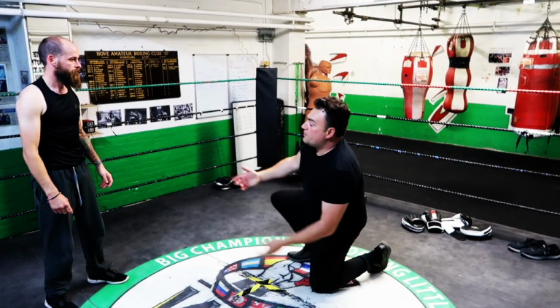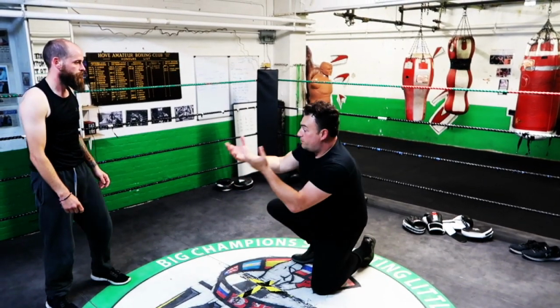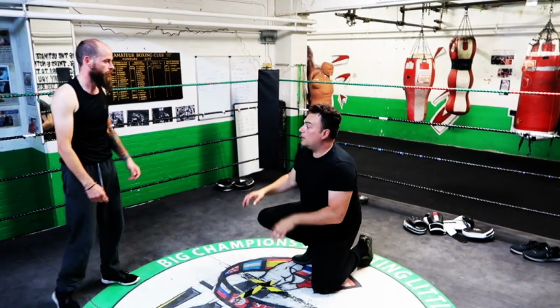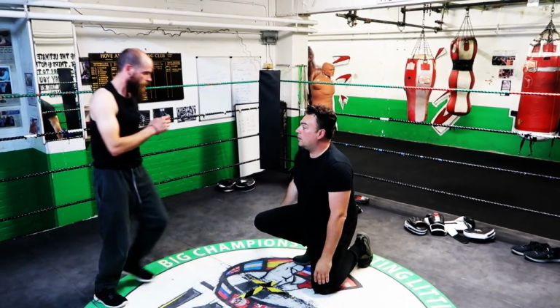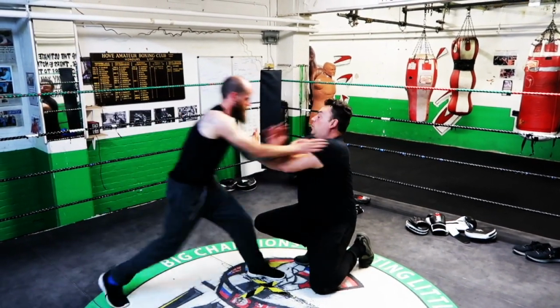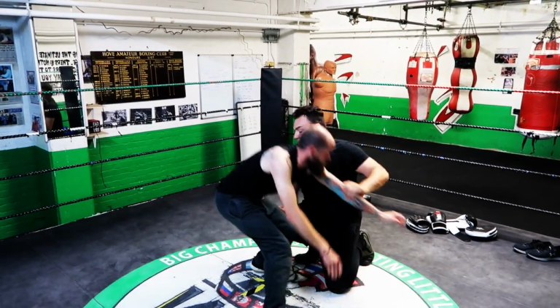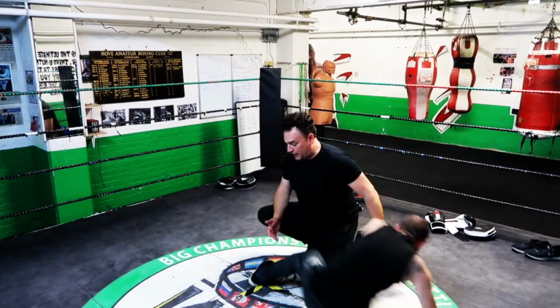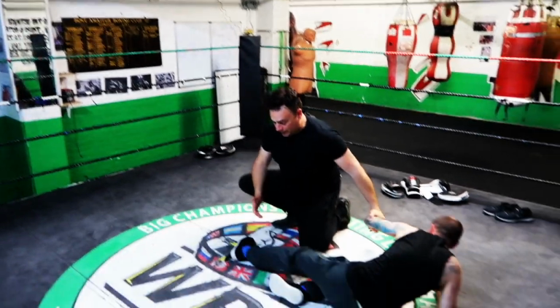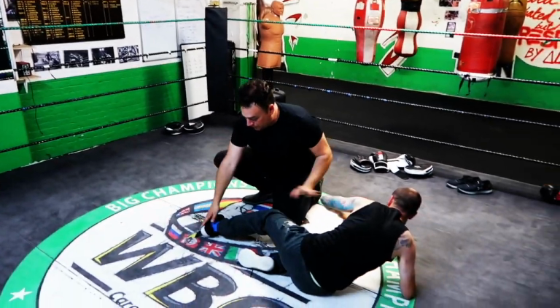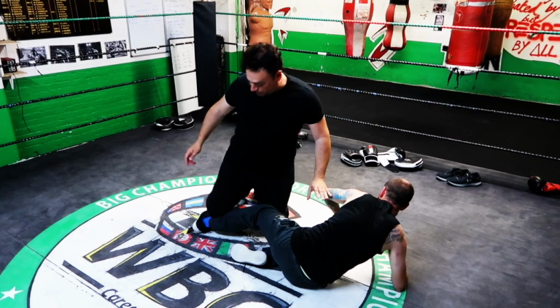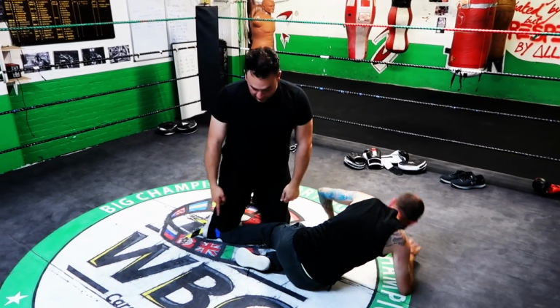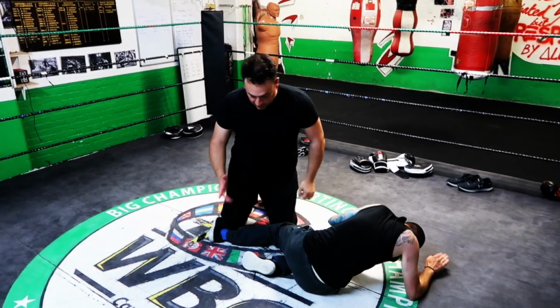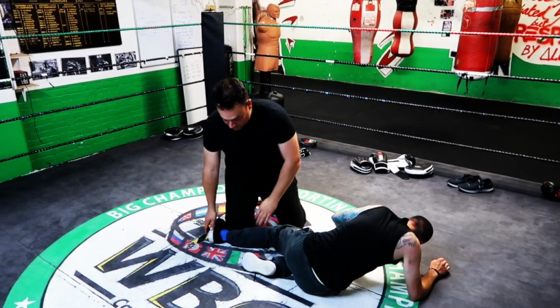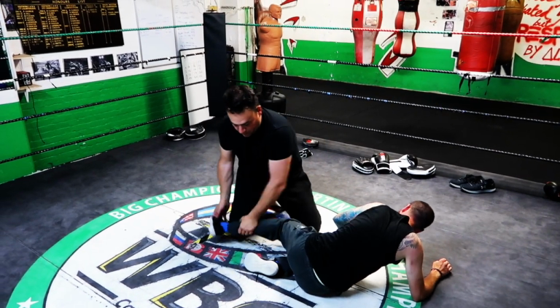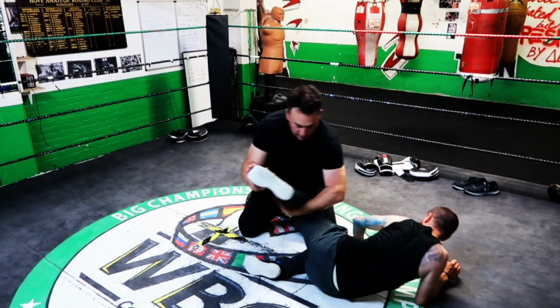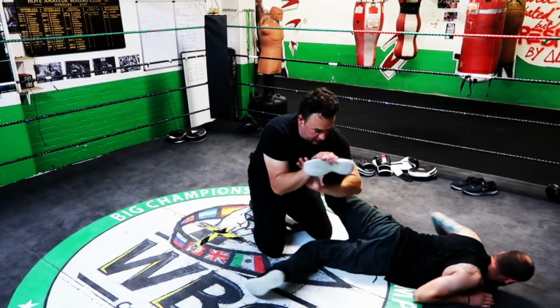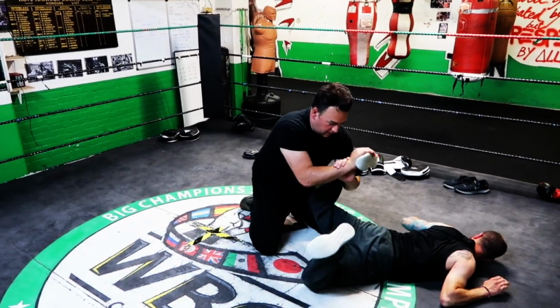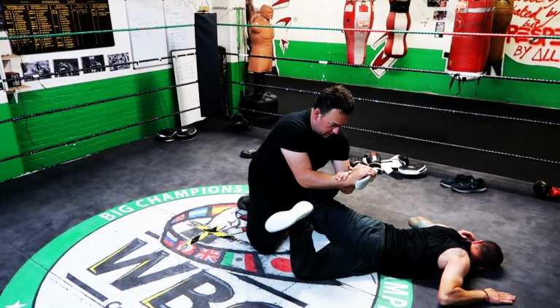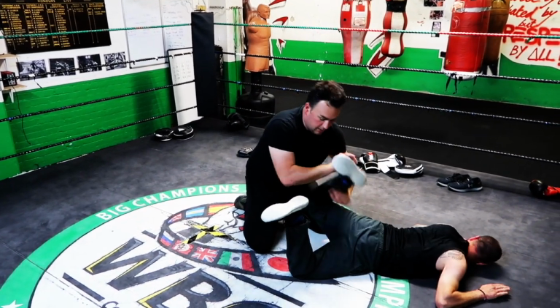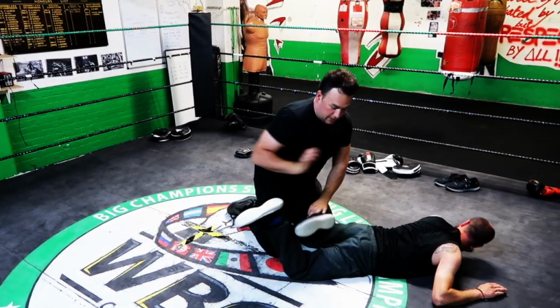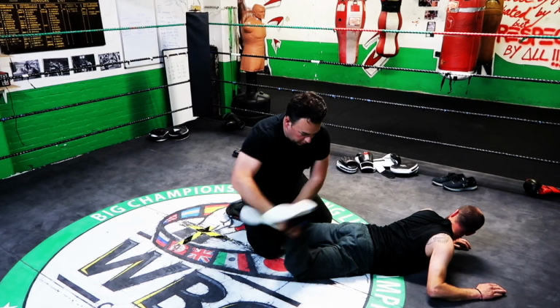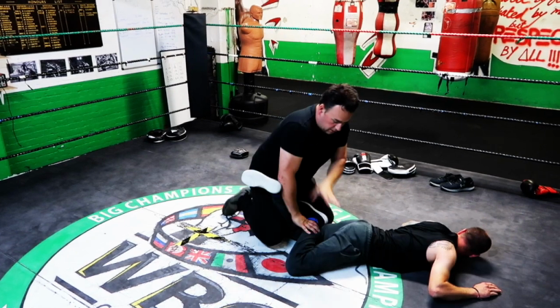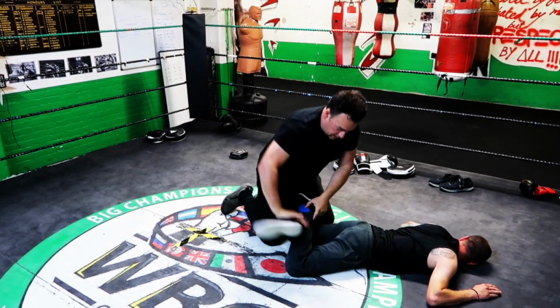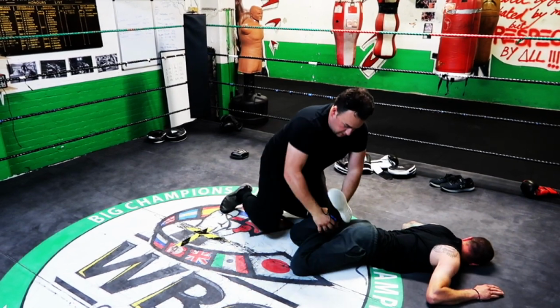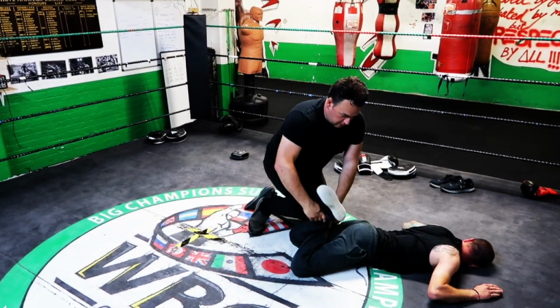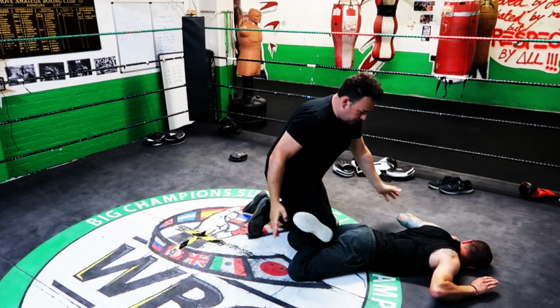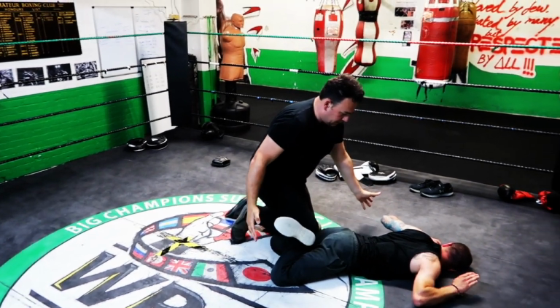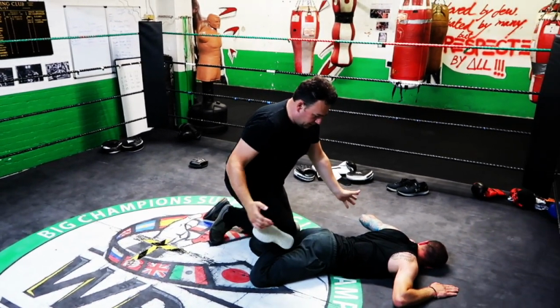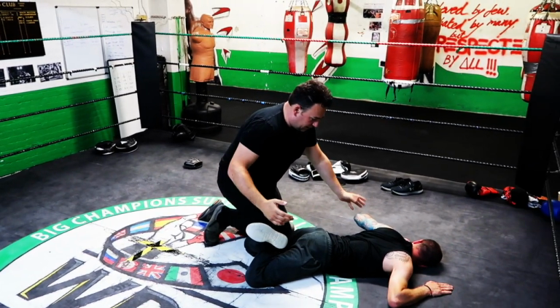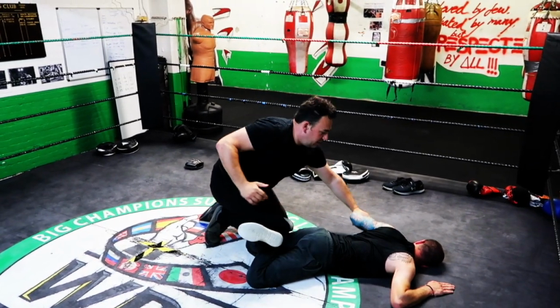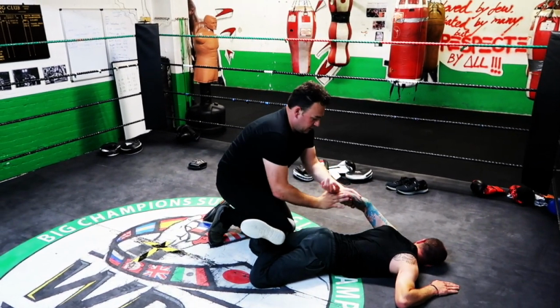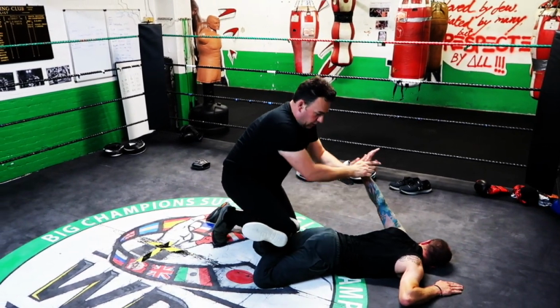He comes to try and push me — block, hit, back as well. I'm in. Or here, I'm in. Or from here — double up.